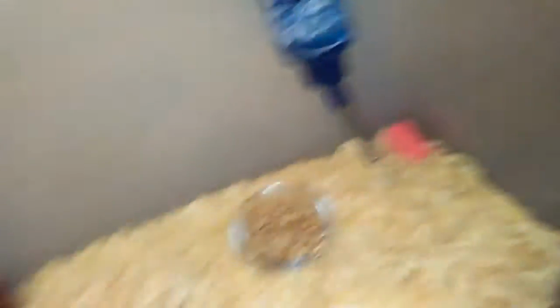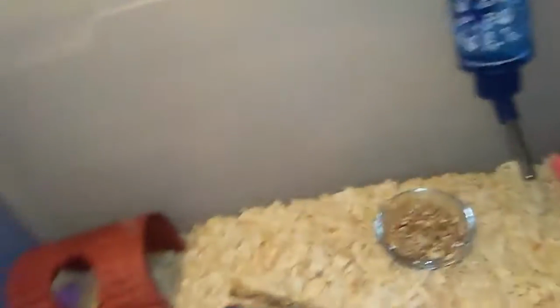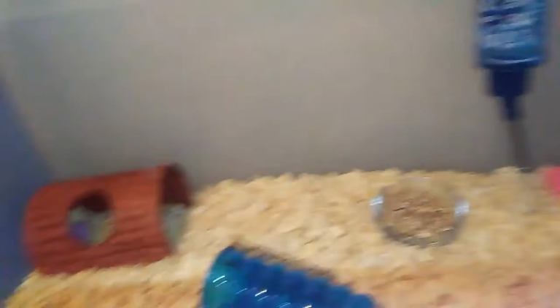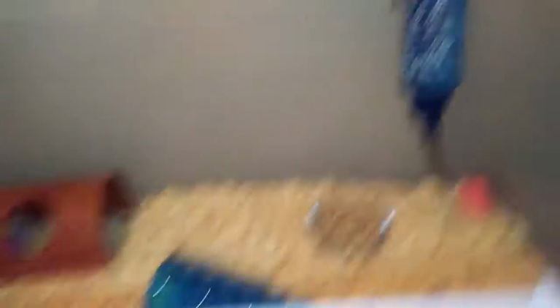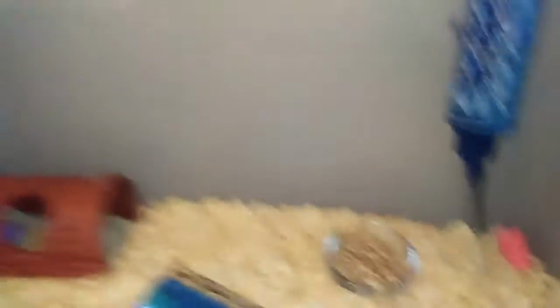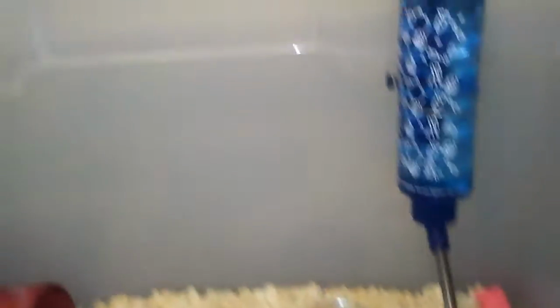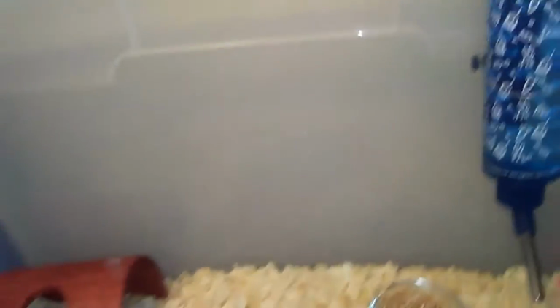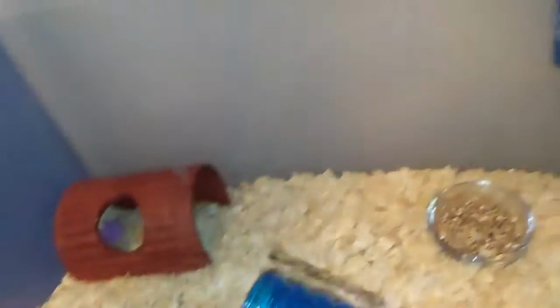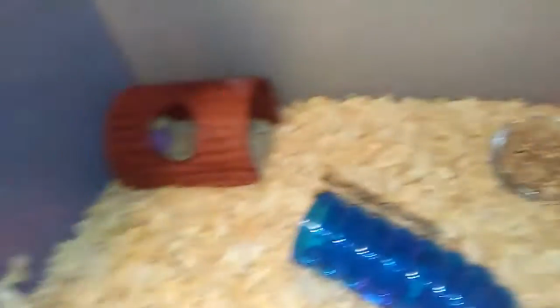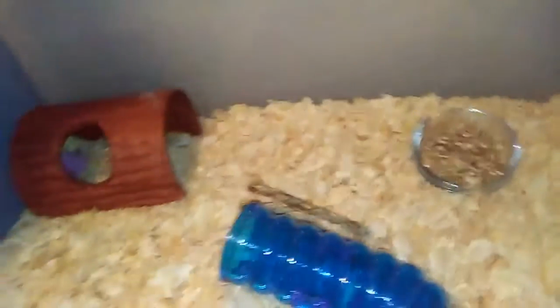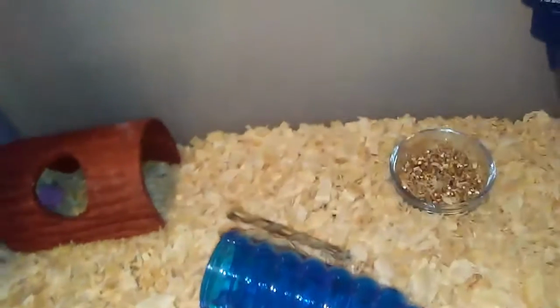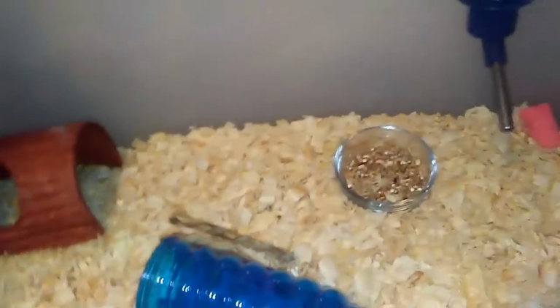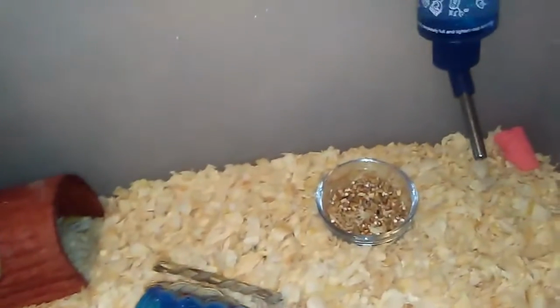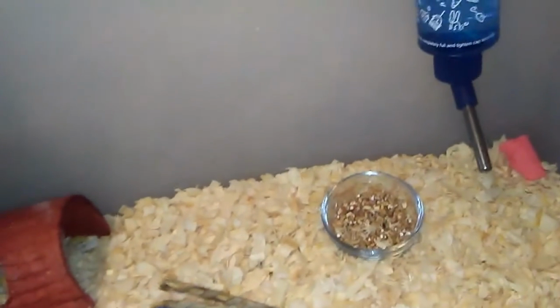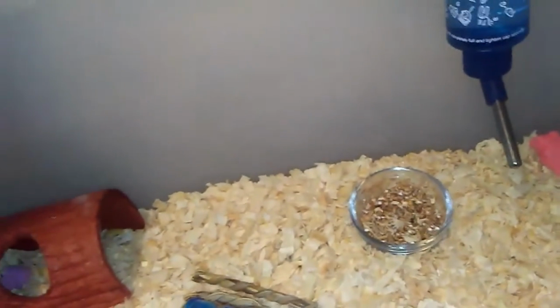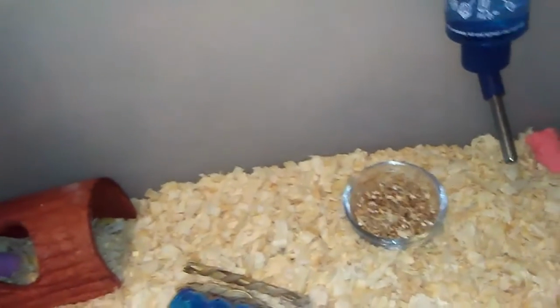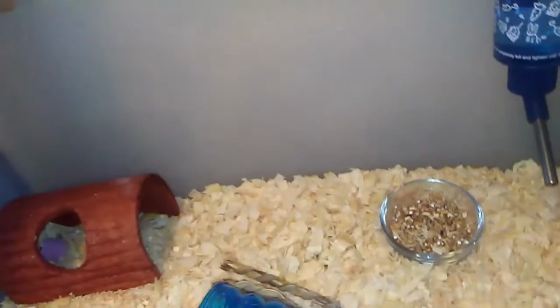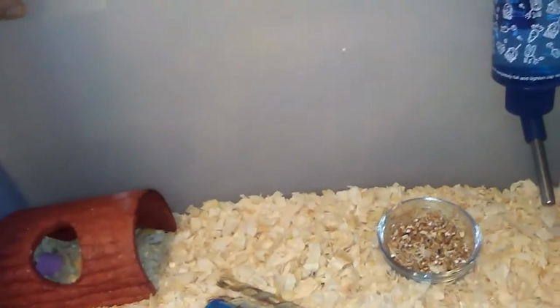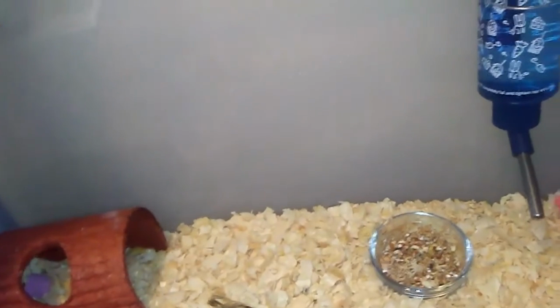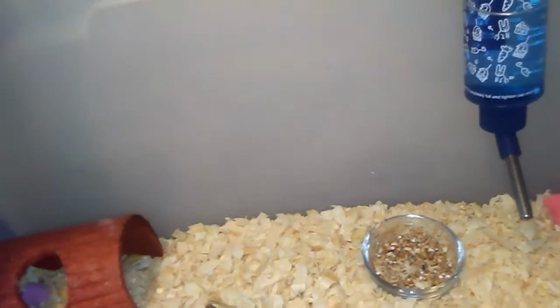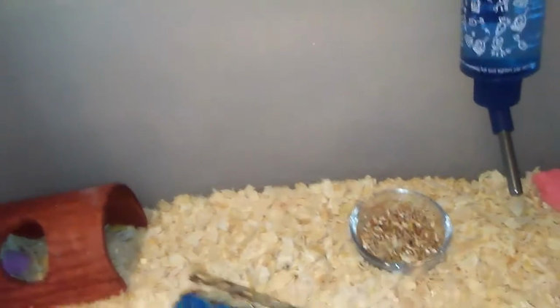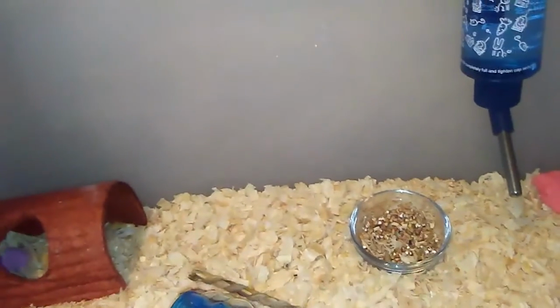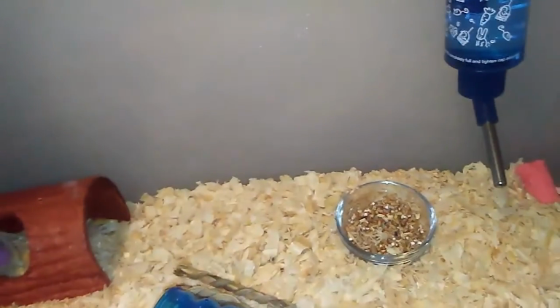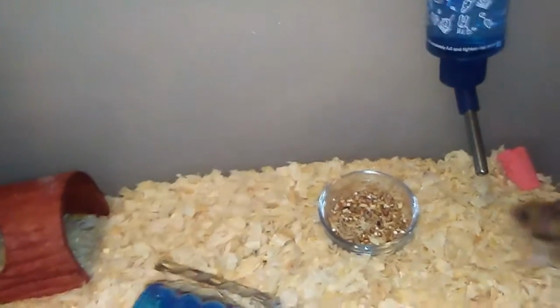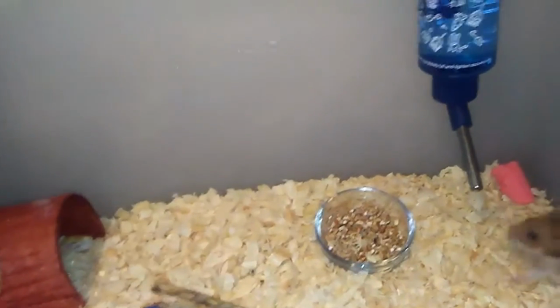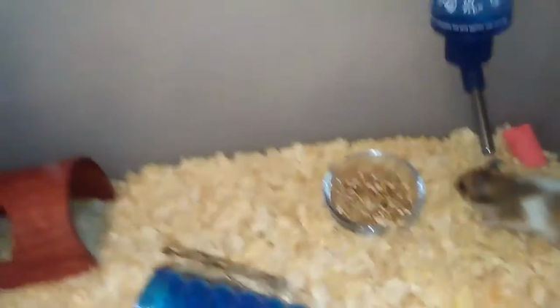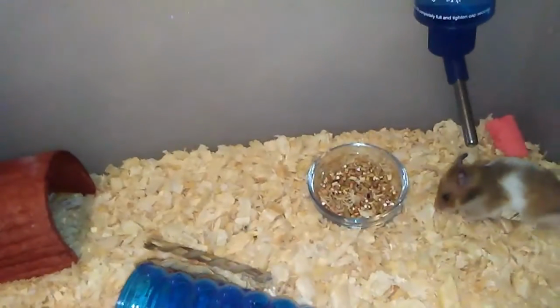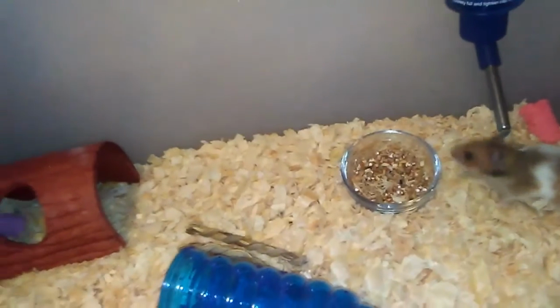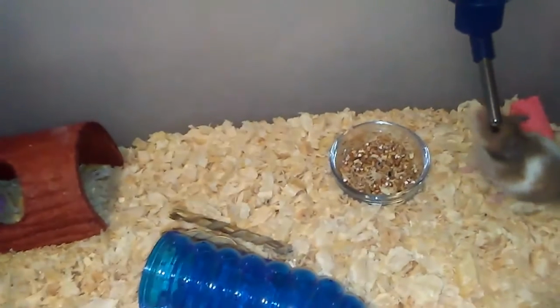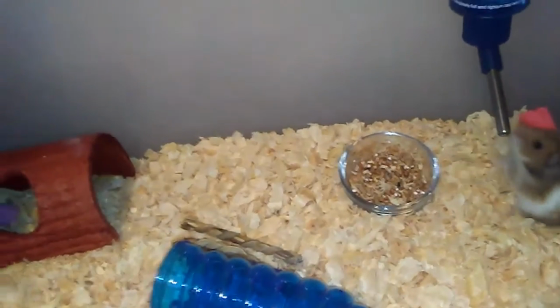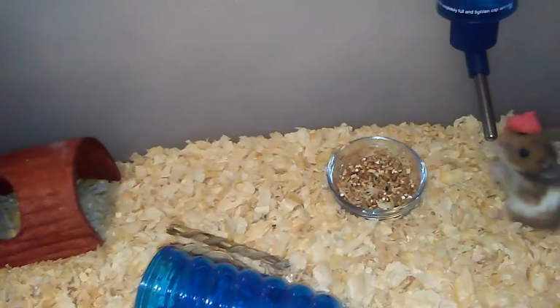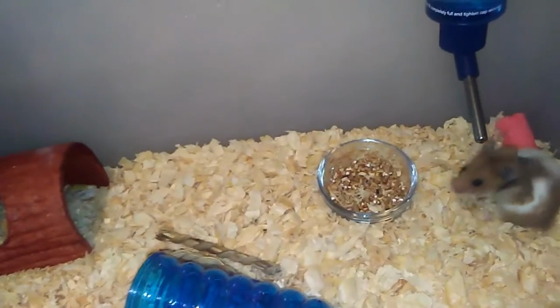Guys, I'm still calling him different names. I want to get him one name — should I call him Patch or Strawberry? Because I originally named him Strawberry when I thought he was a female.